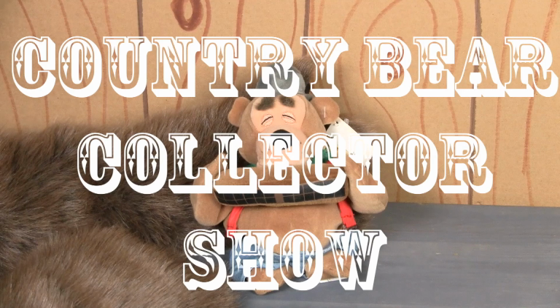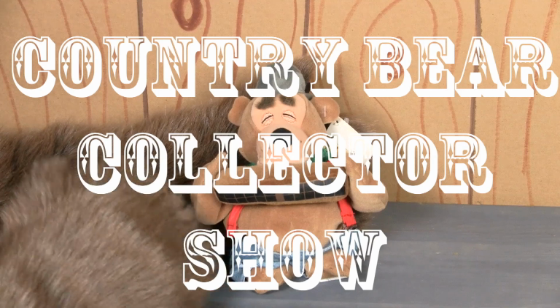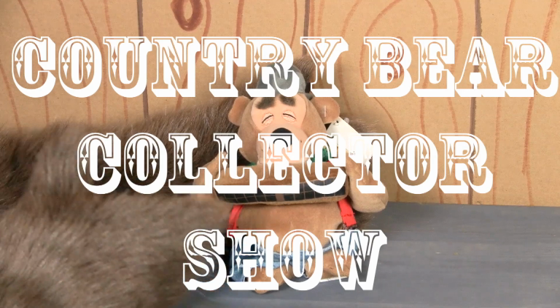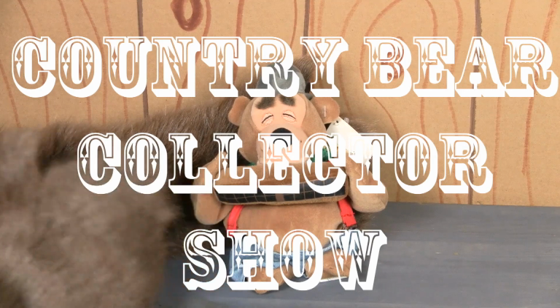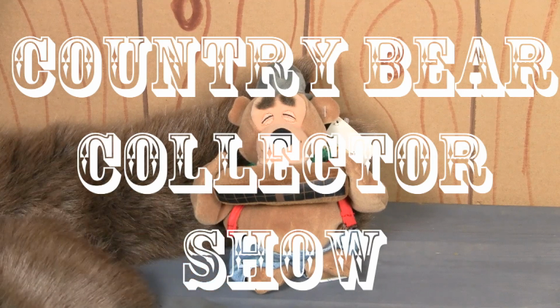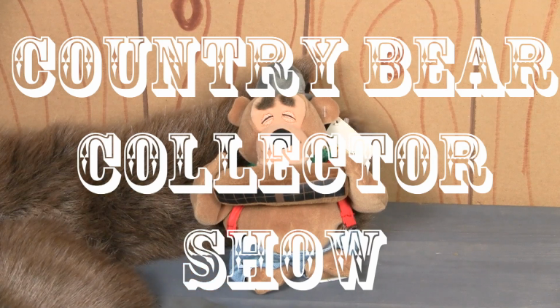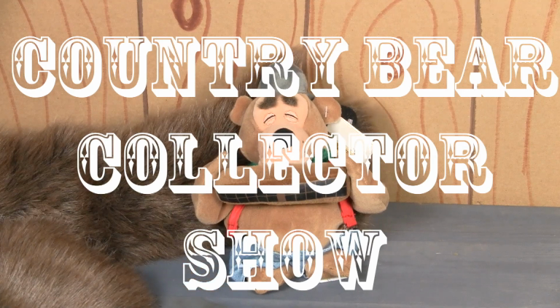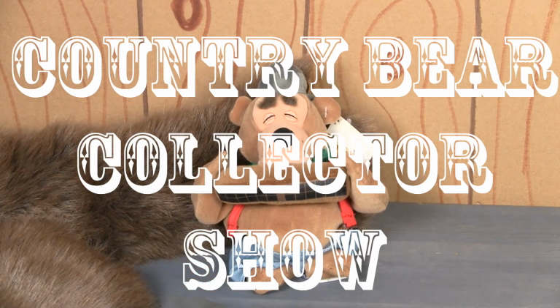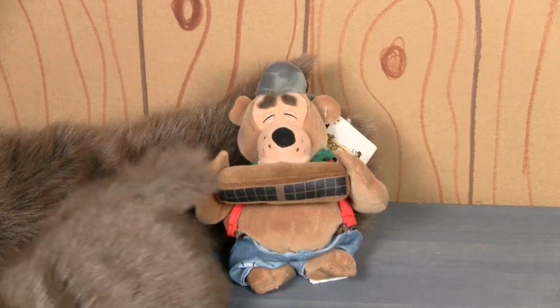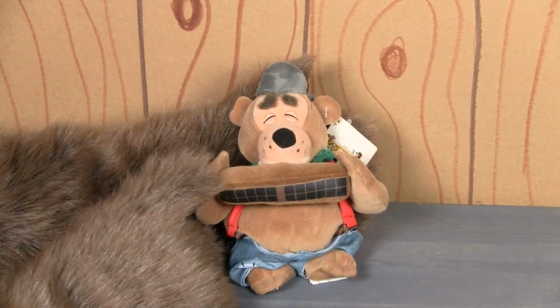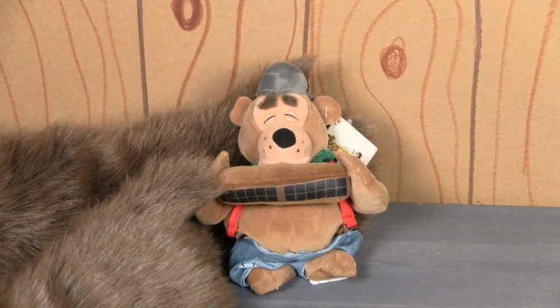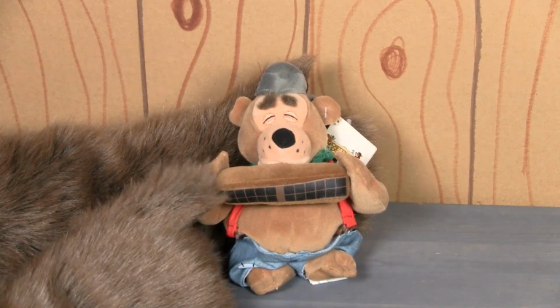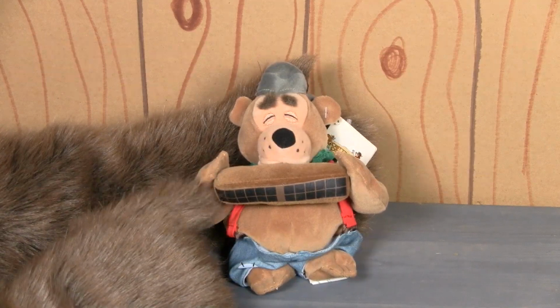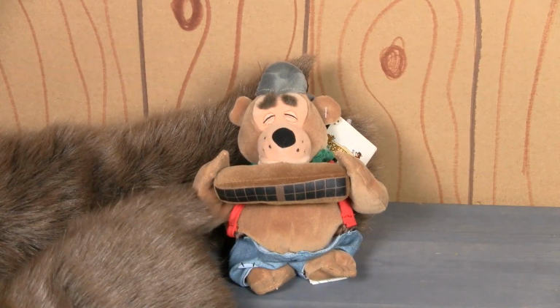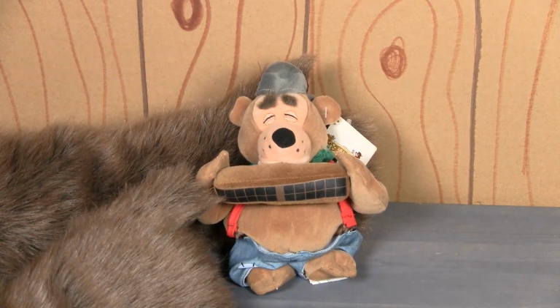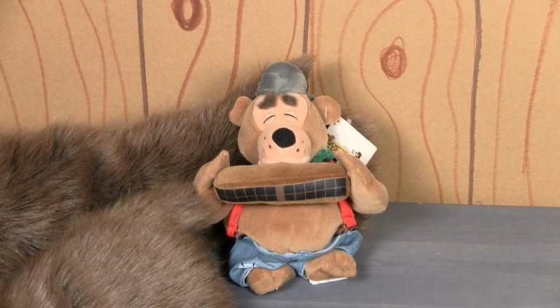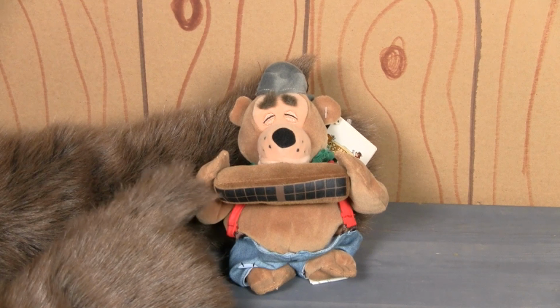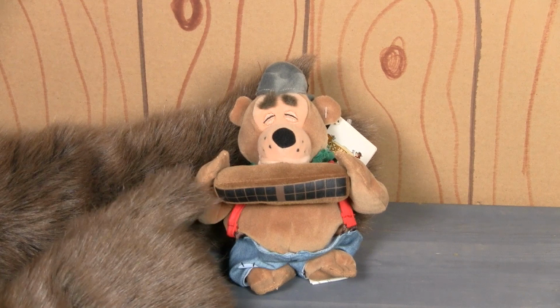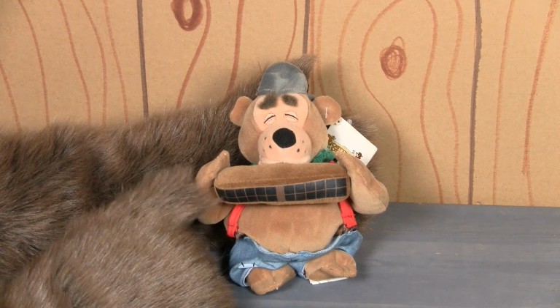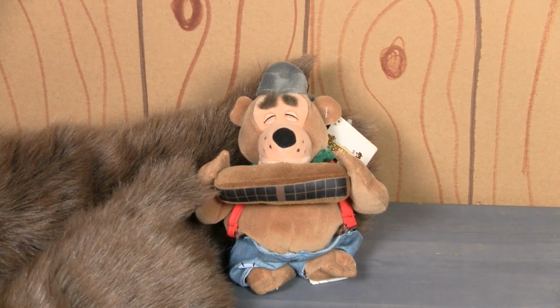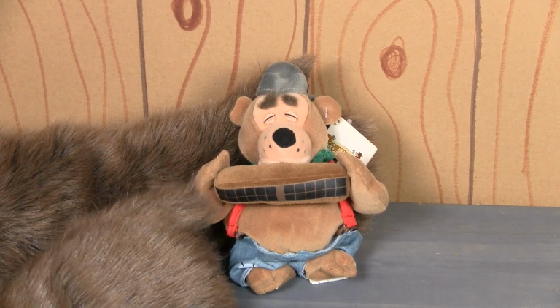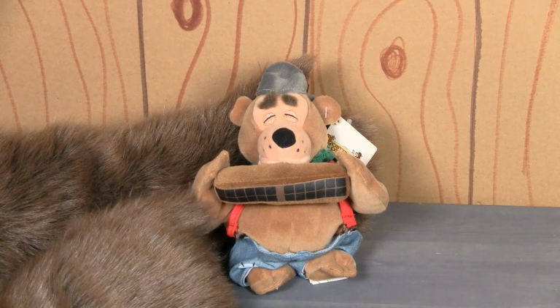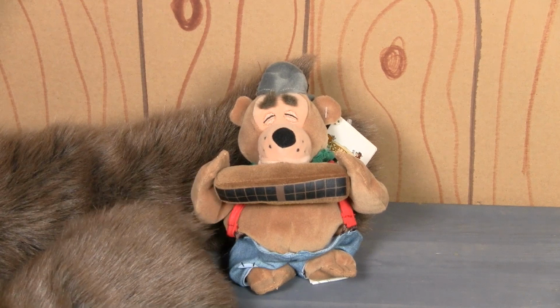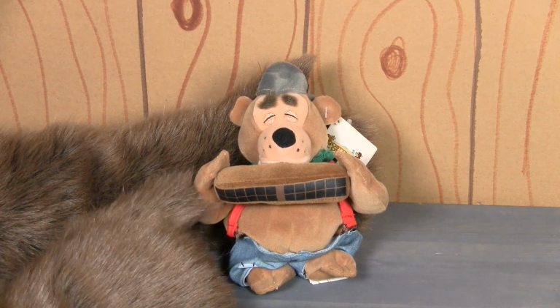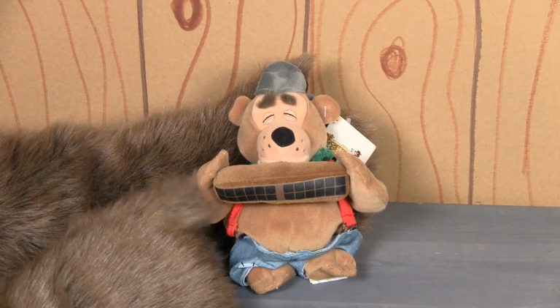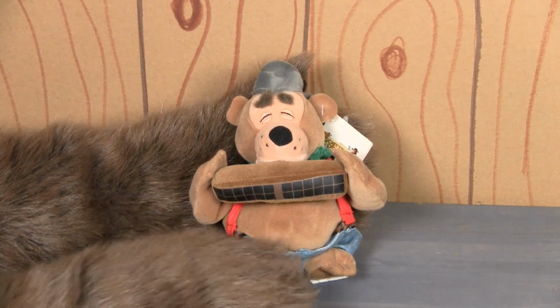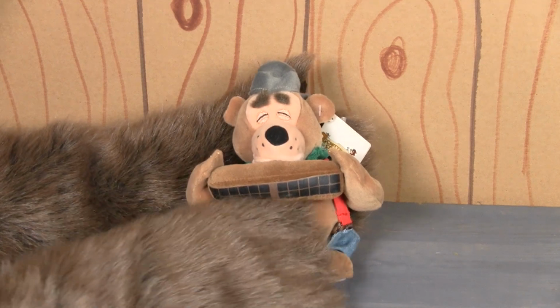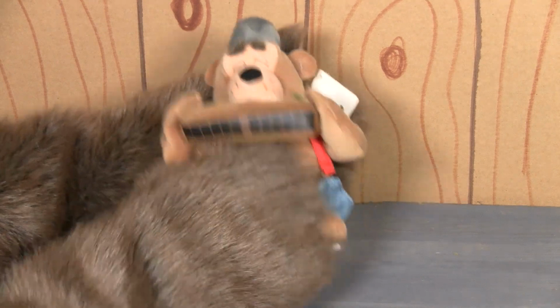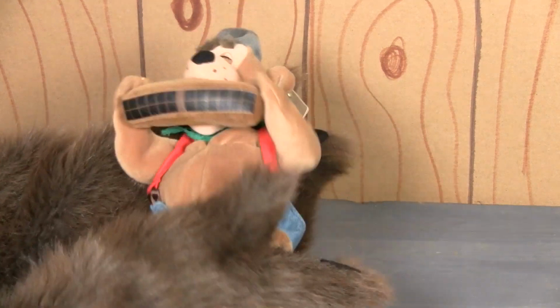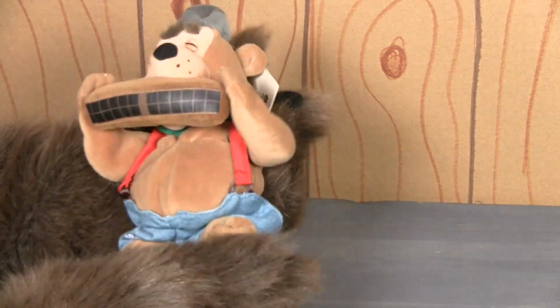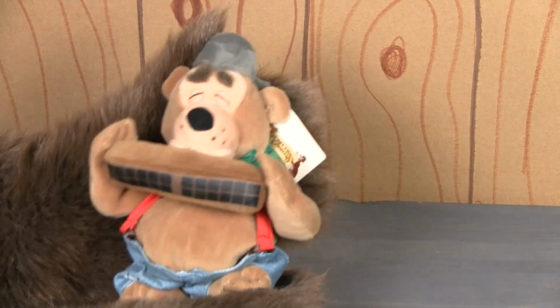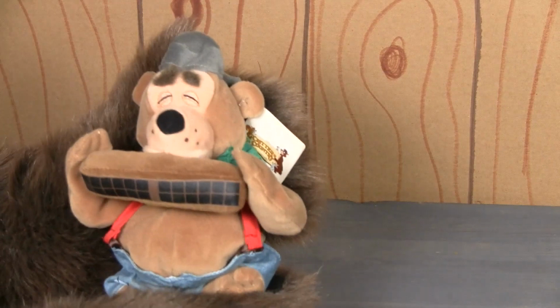You're watching the Country Bear Collector Show, and today on the show we're looking at this 1990s Disney Critter Country mini beanbag of Fred from the Country Bear Jamboree.